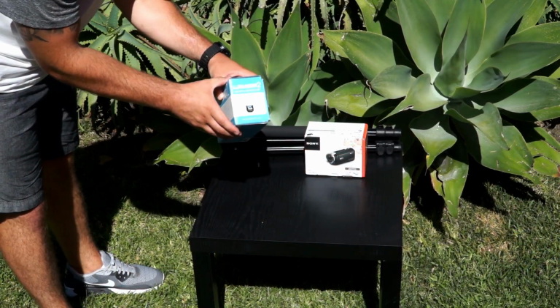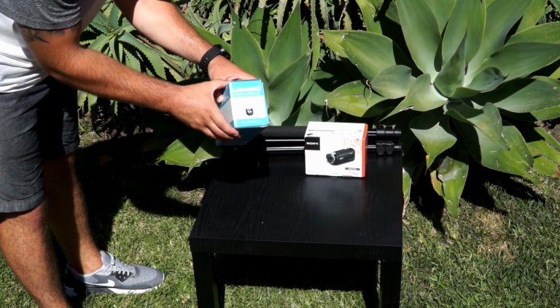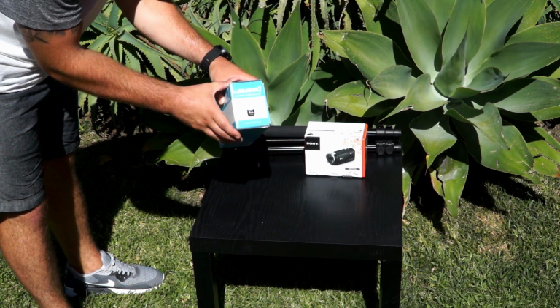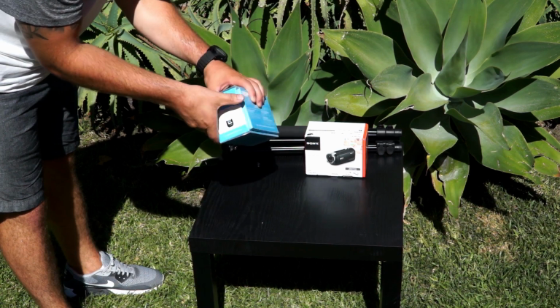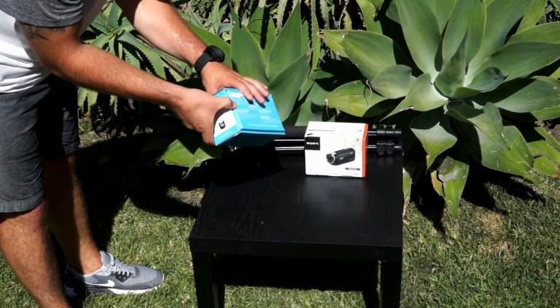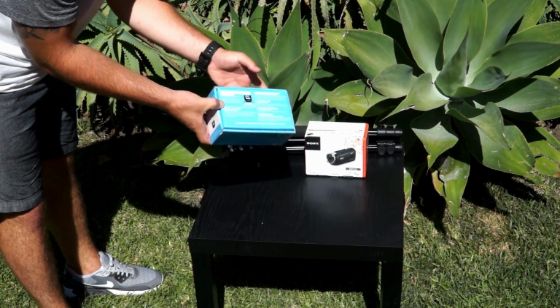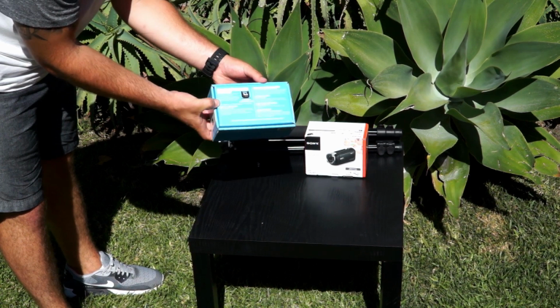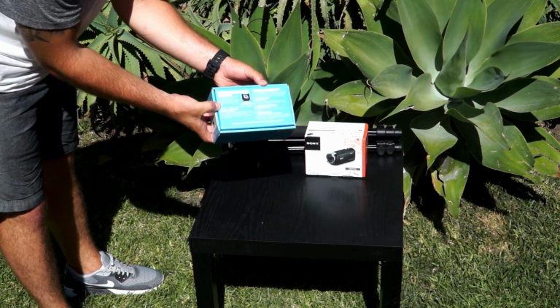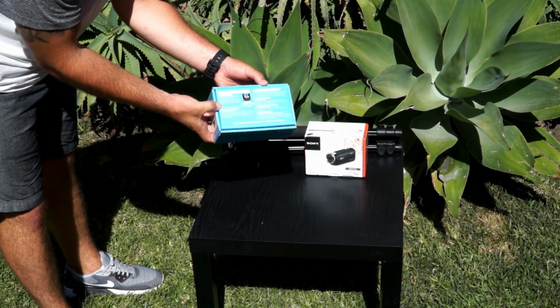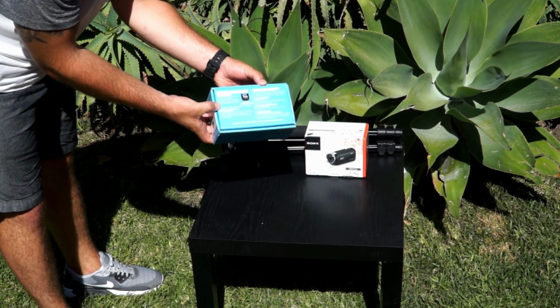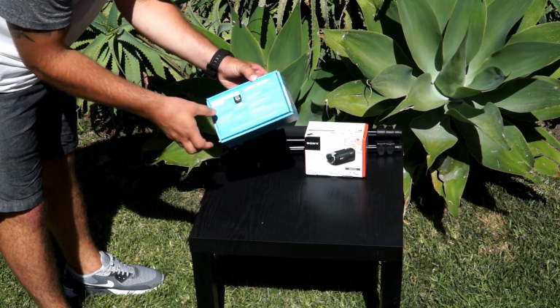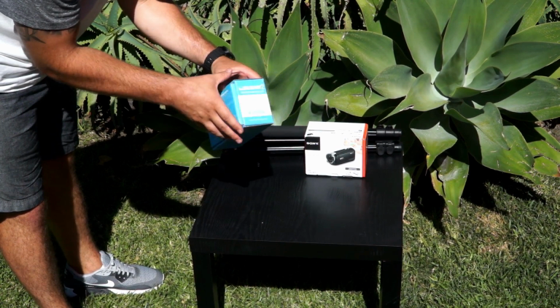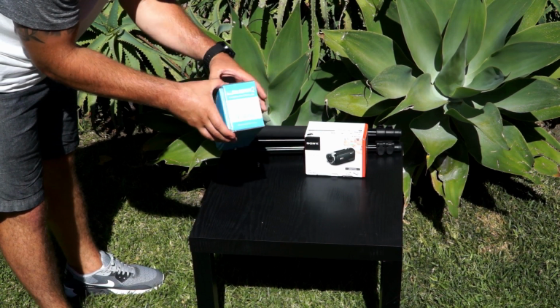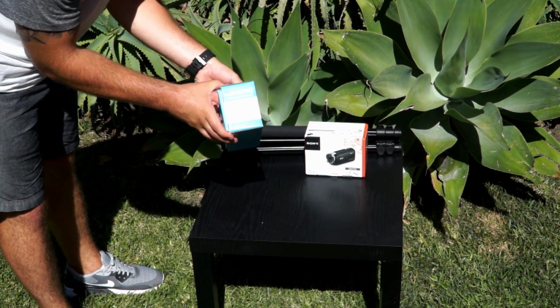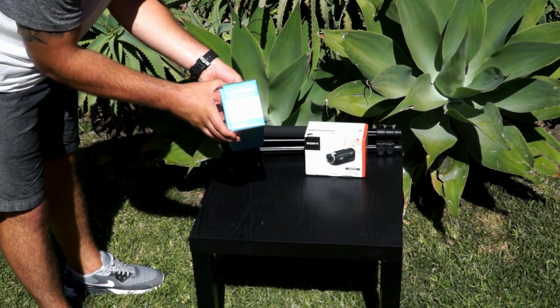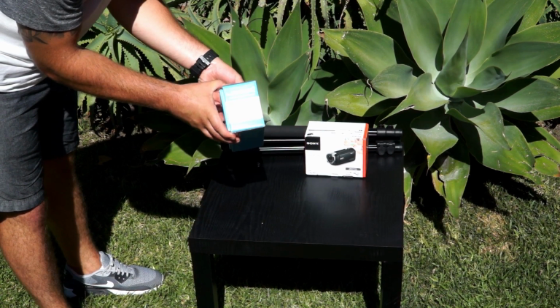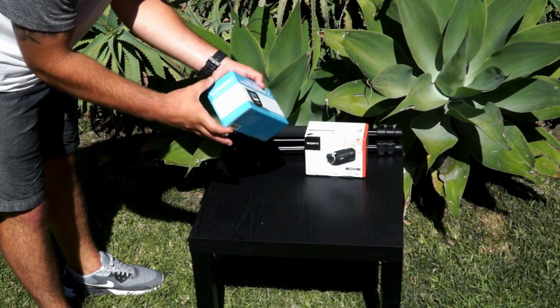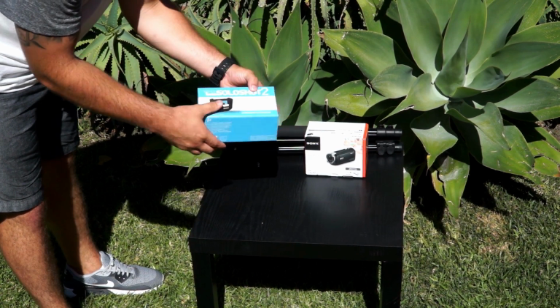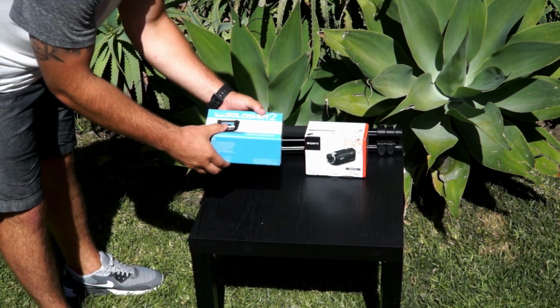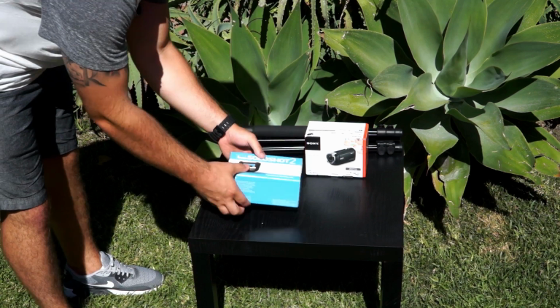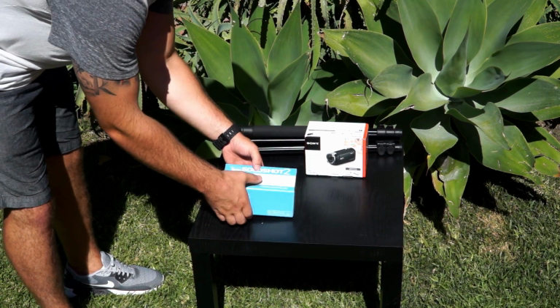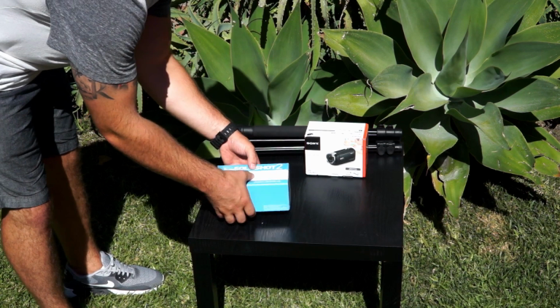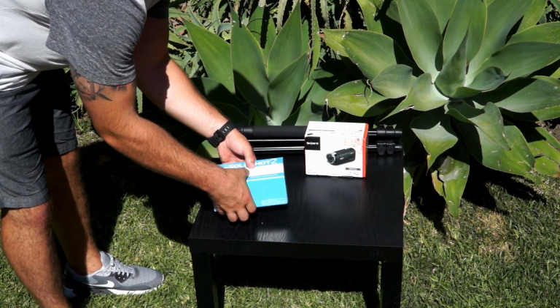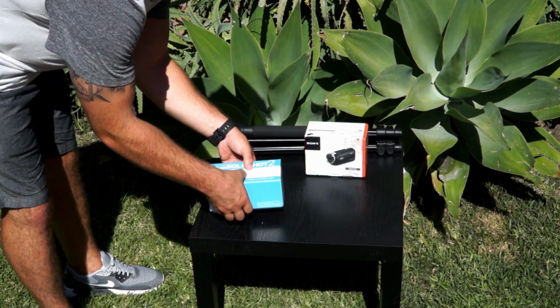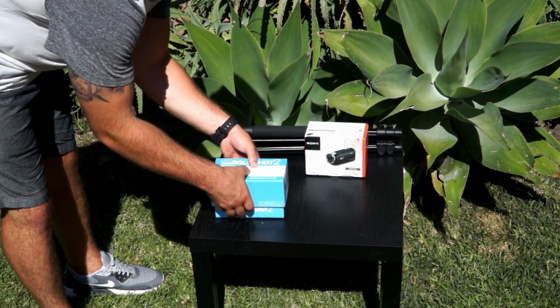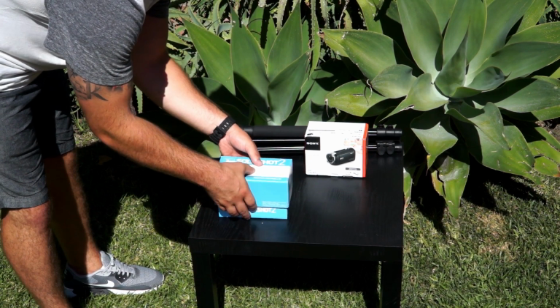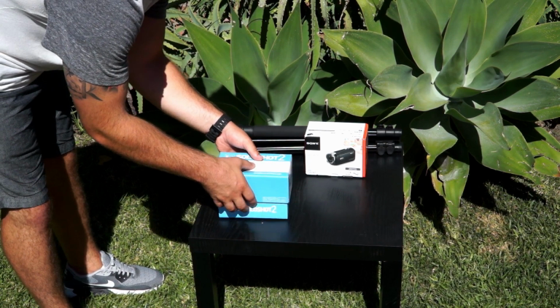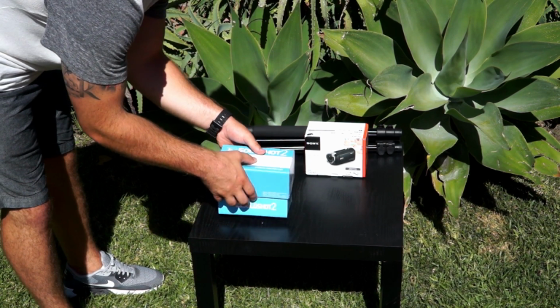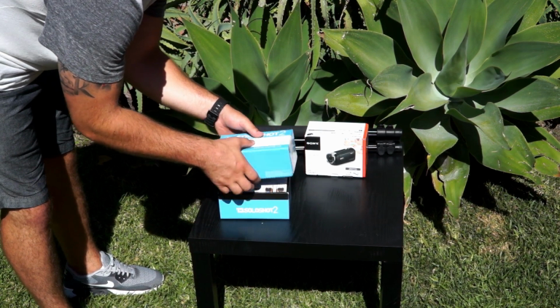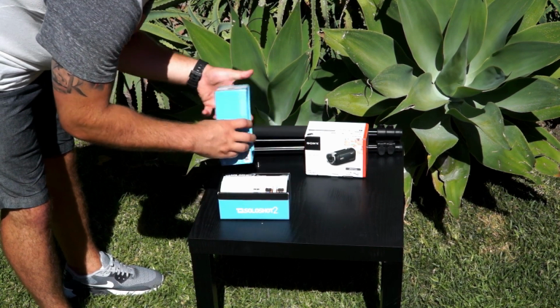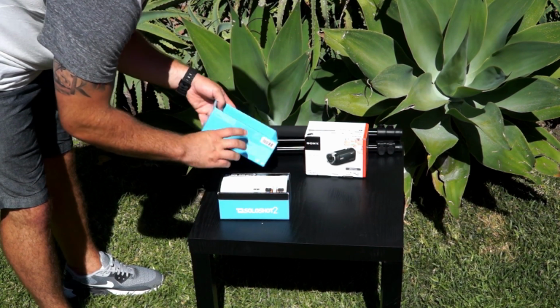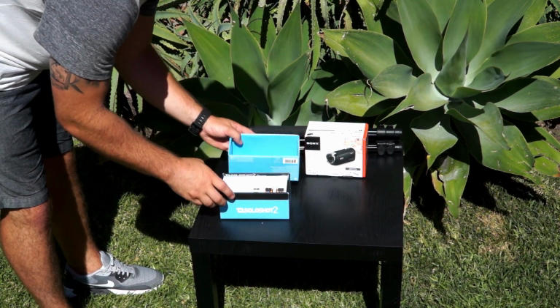If you're using the SoloShot 2 camera controller accessory, keep watching this video. Here we'll show you what your SoloShot 2 camera controller should look like as you take it out of the box.